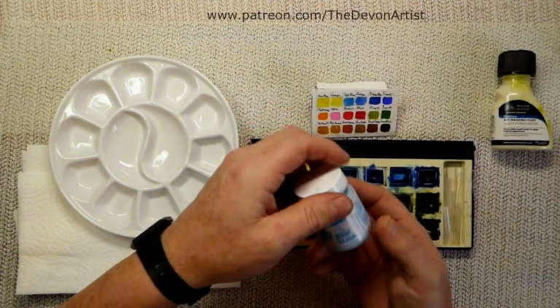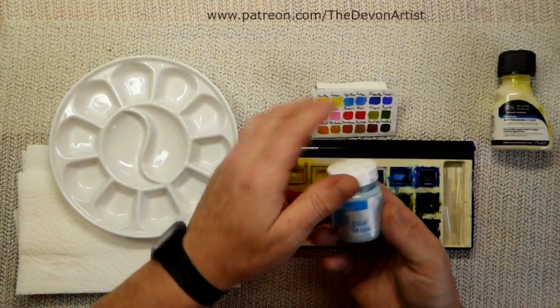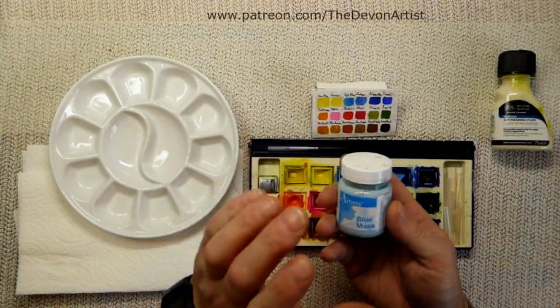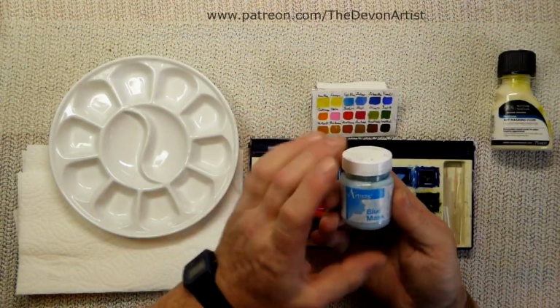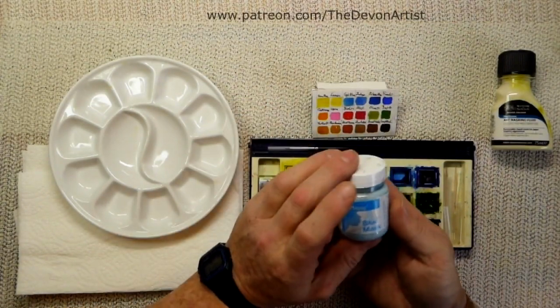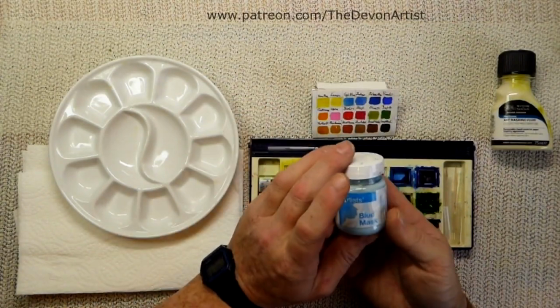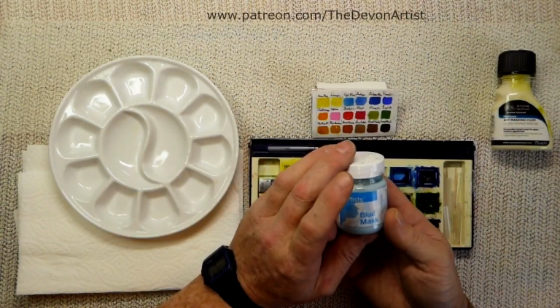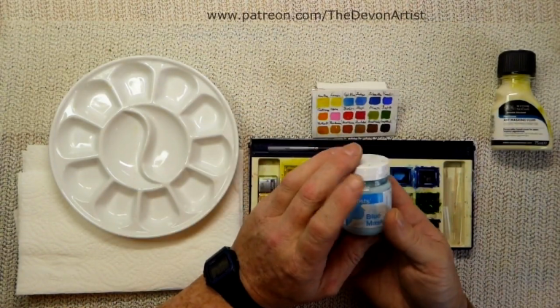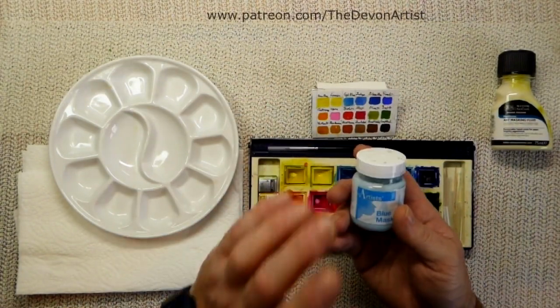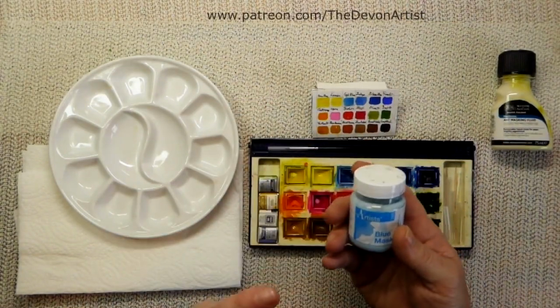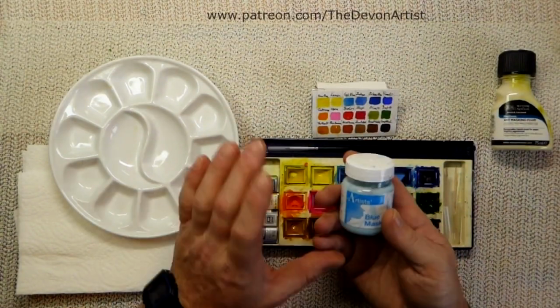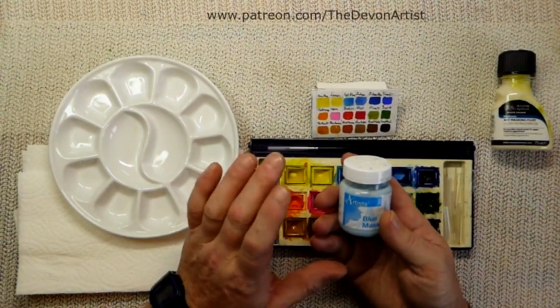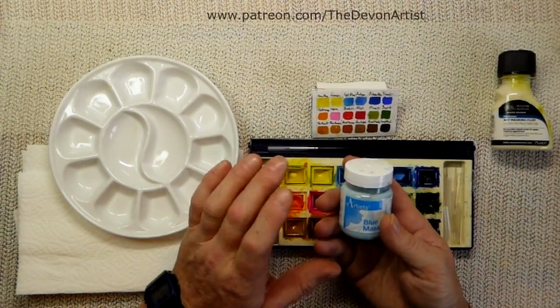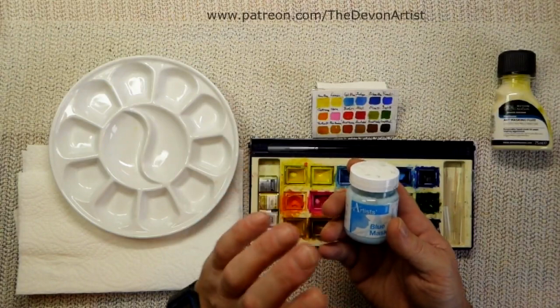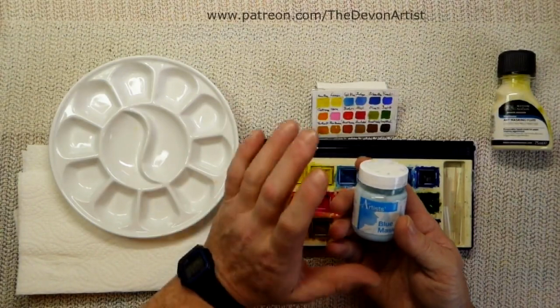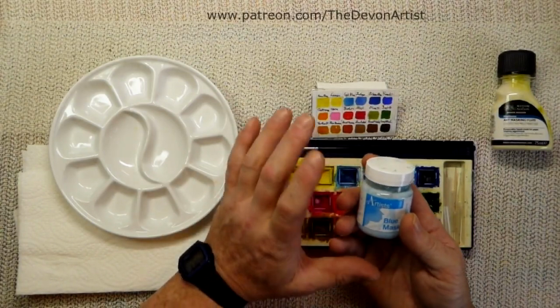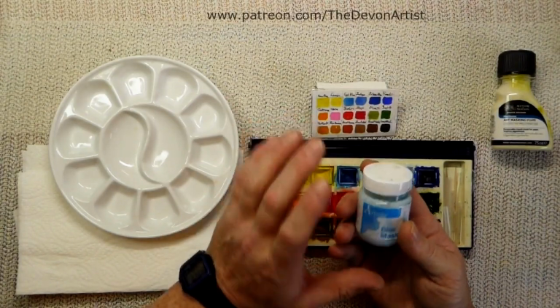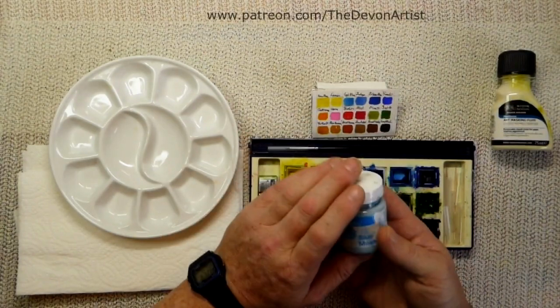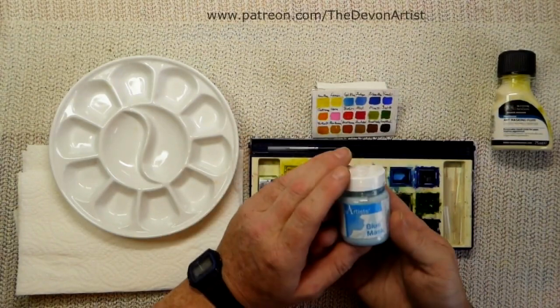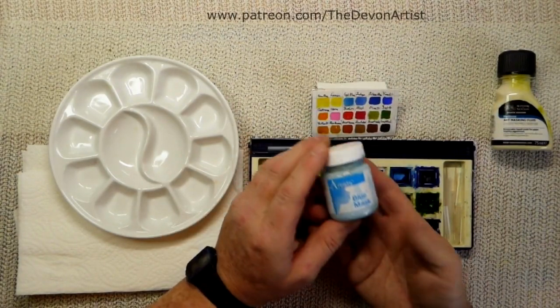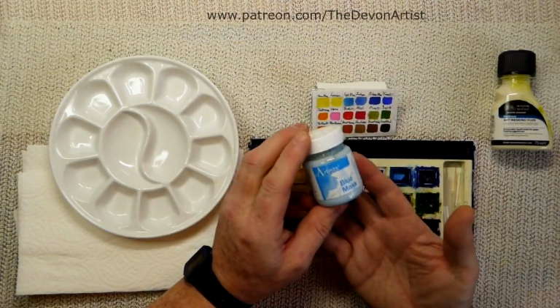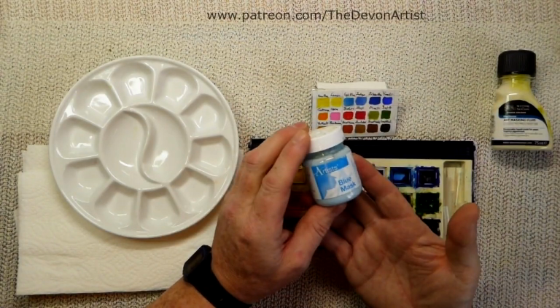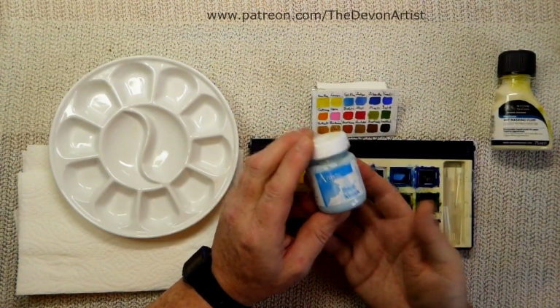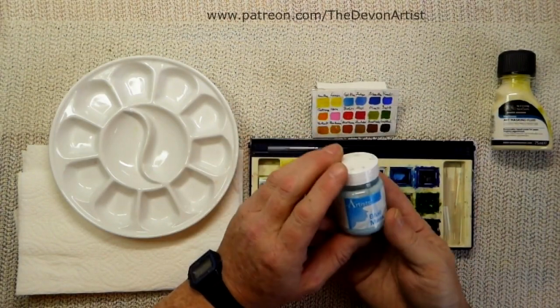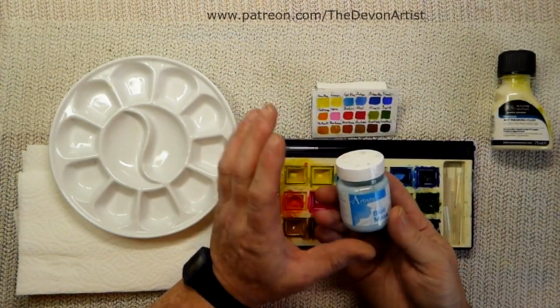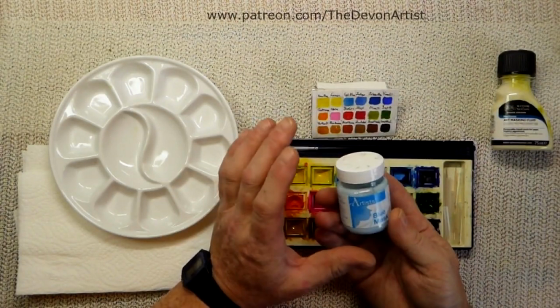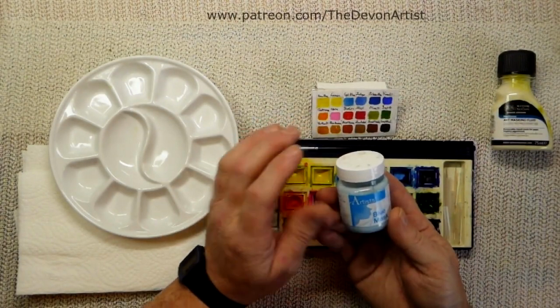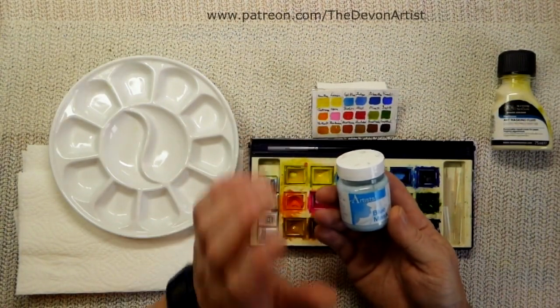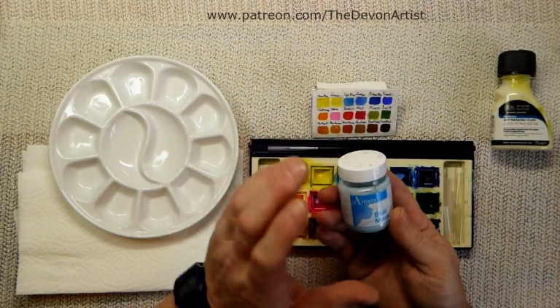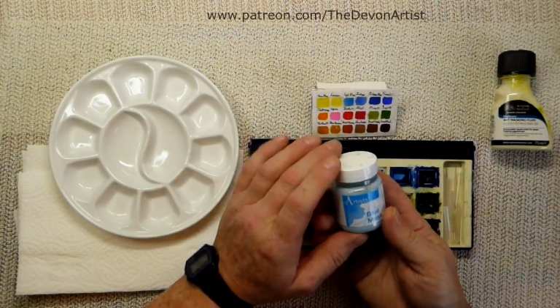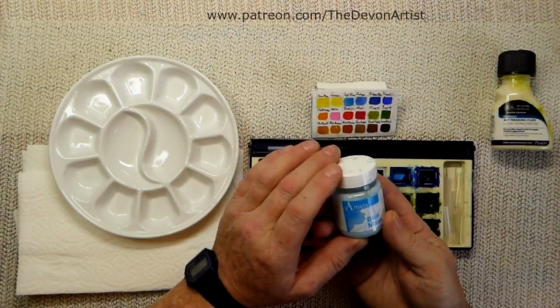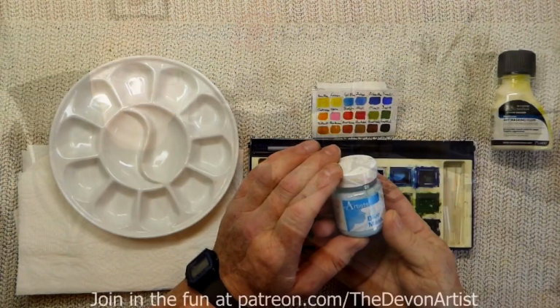So that's the basics on masking fluid. I will do another video on how to apply the masking fluid to the paper as well, and the kind of tools which you can use for that.